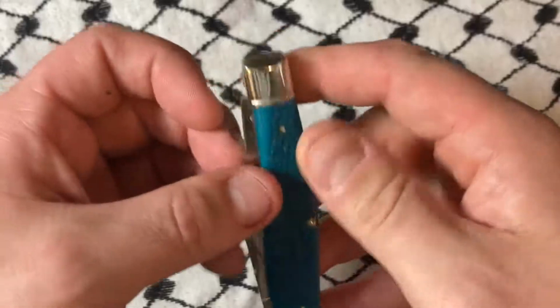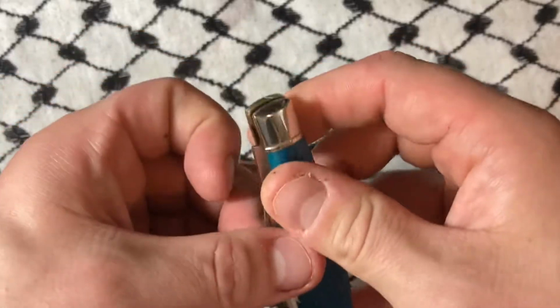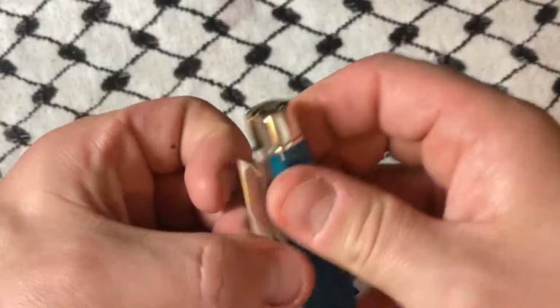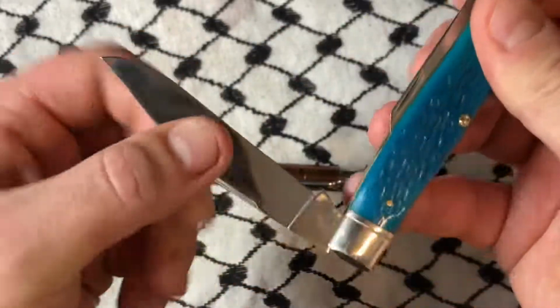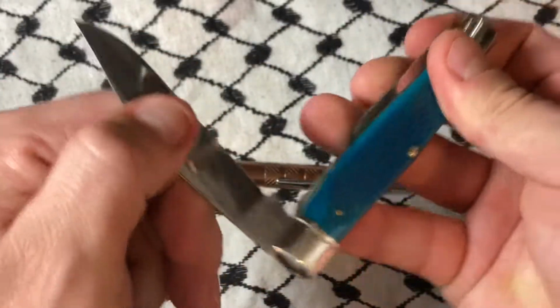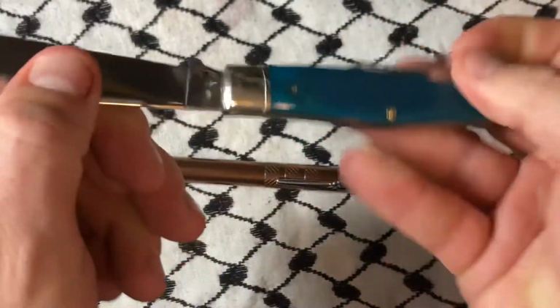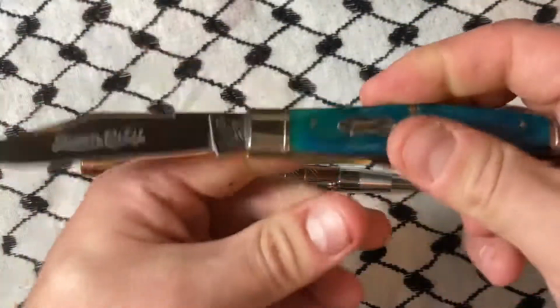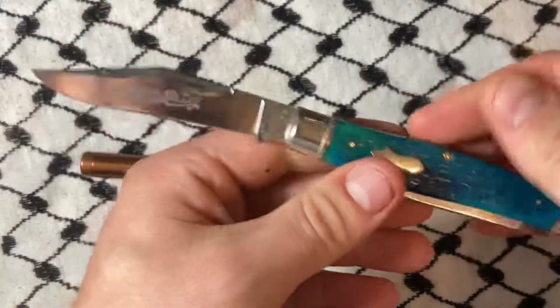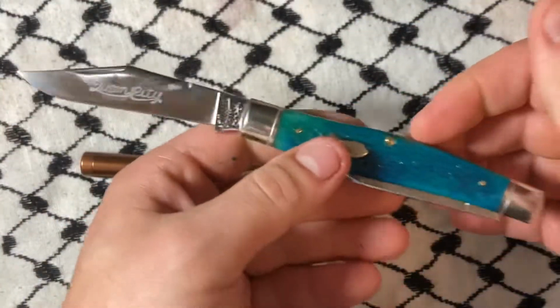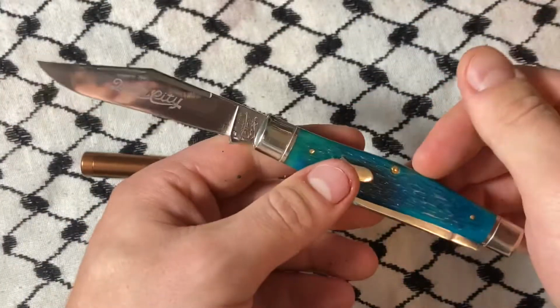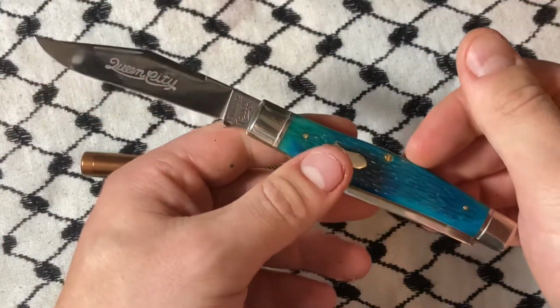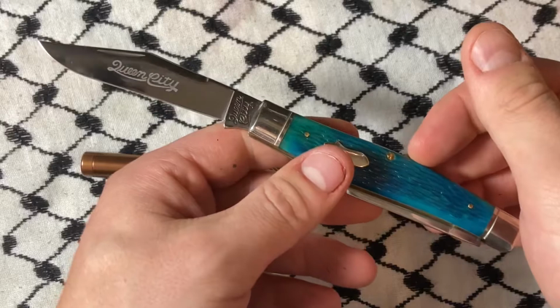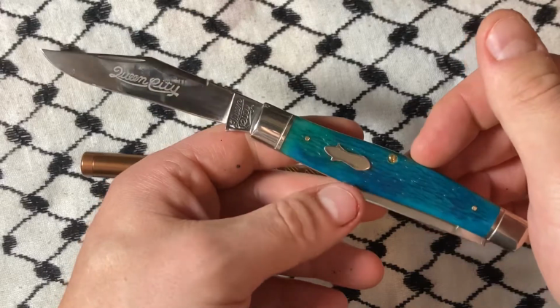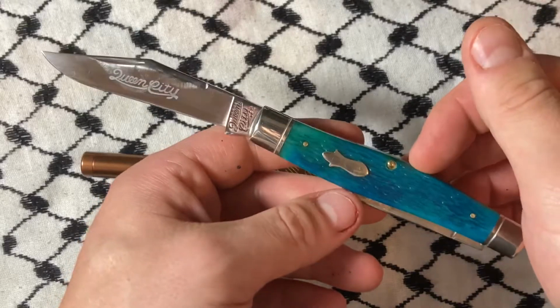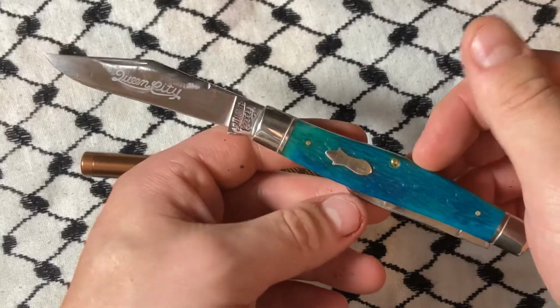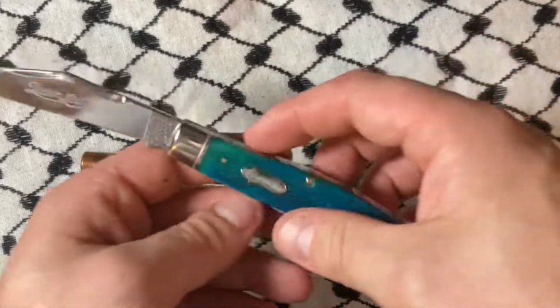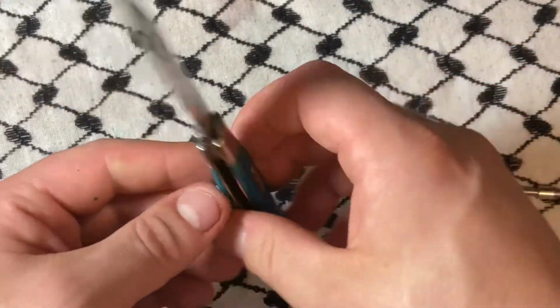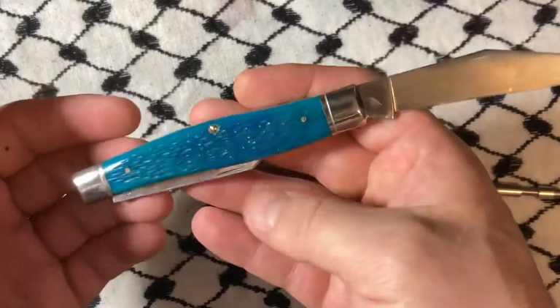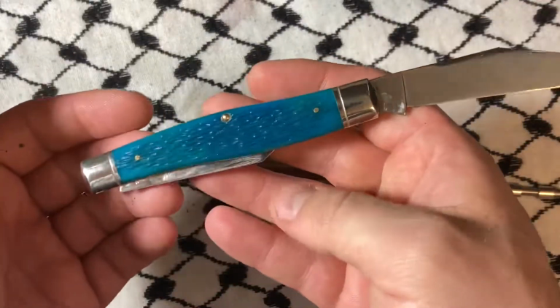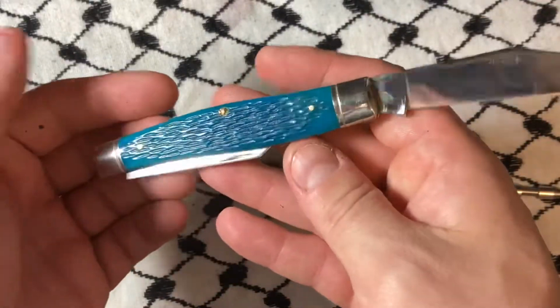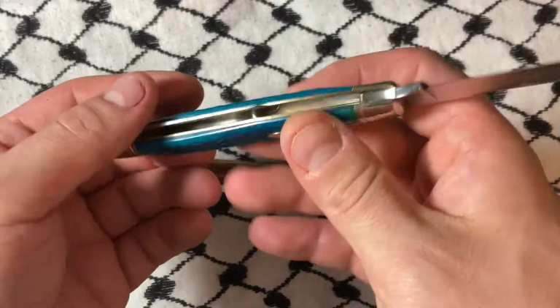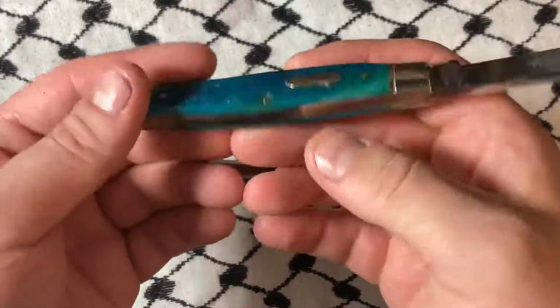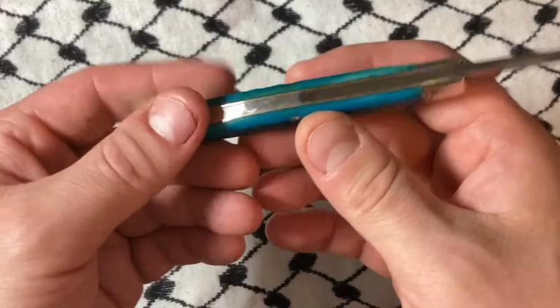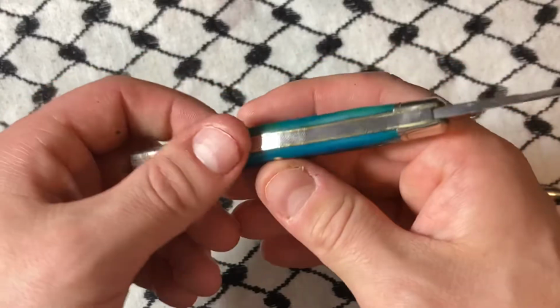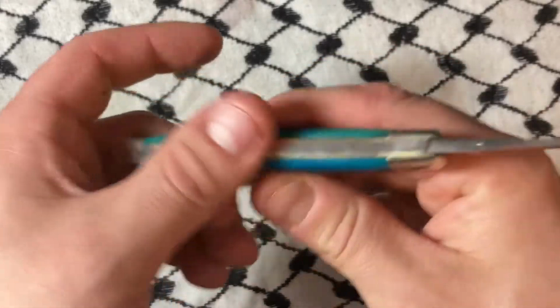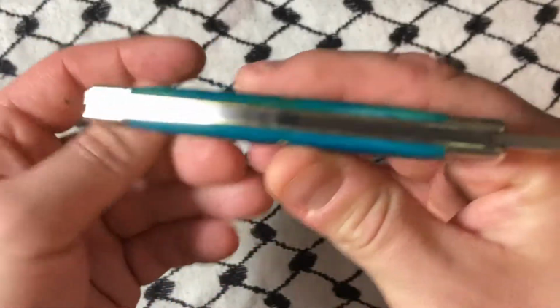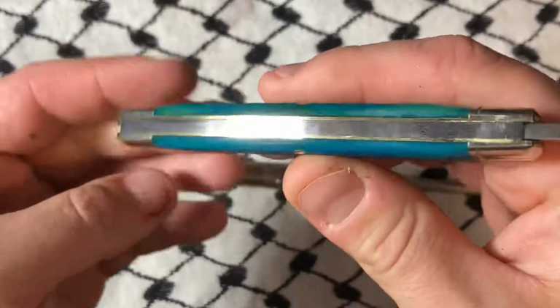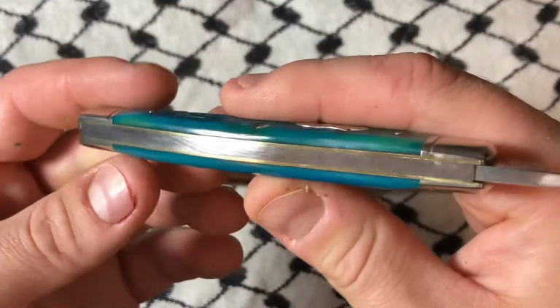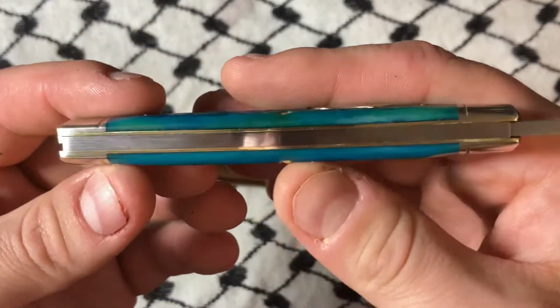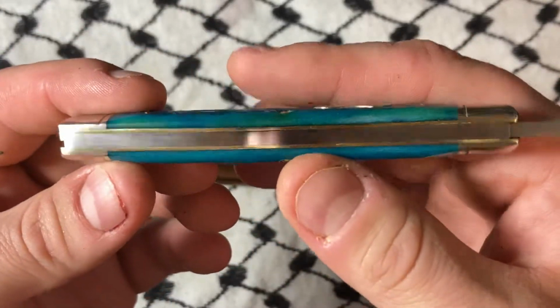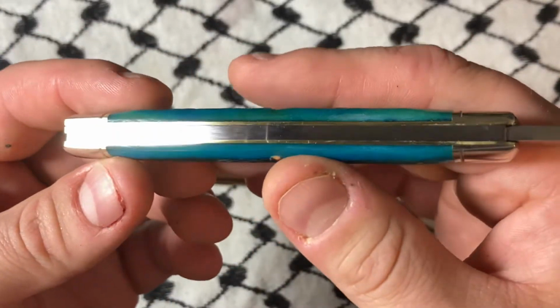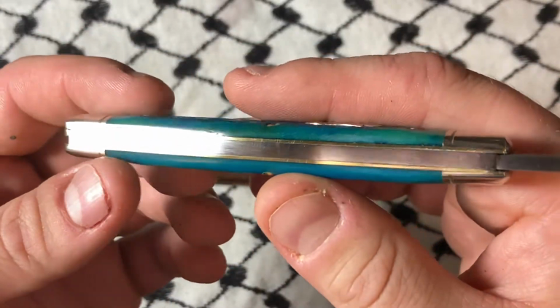If this stays consistent with the other knives I own from Queen City, this is 1095 carbon steel. This has one spring in the back, which is why I picked it up. There is a little bit of gapping.